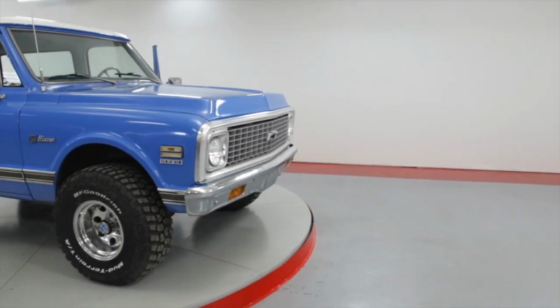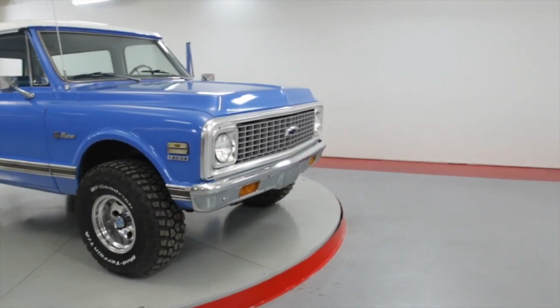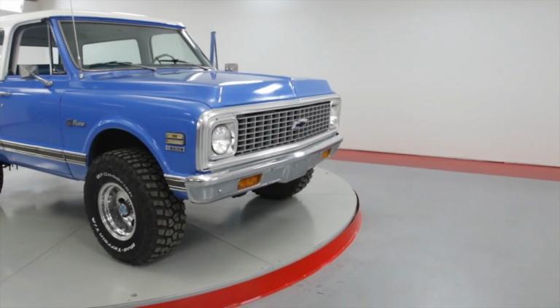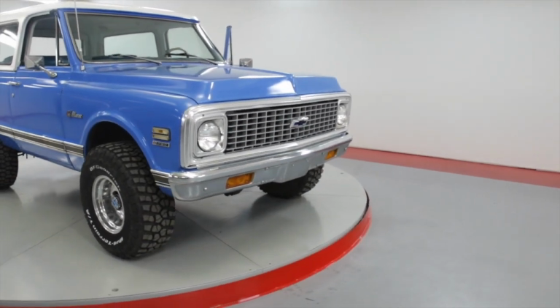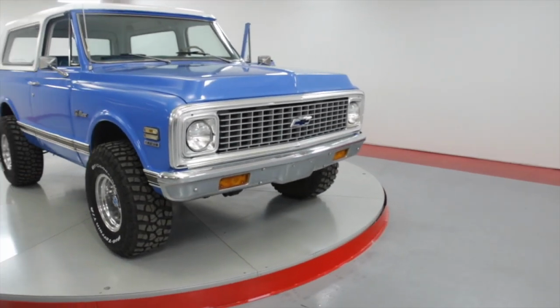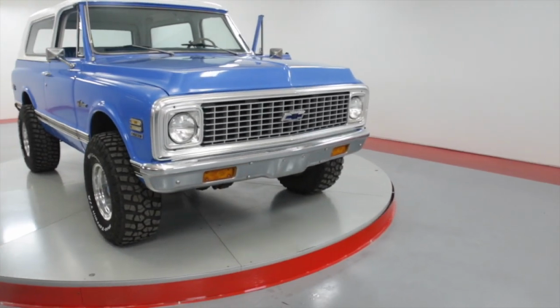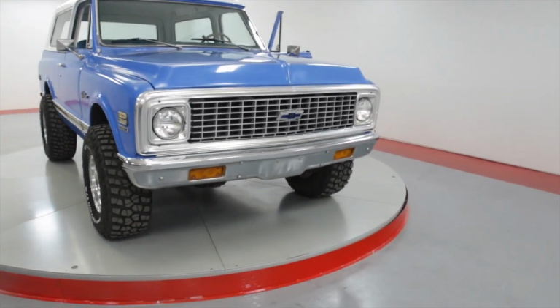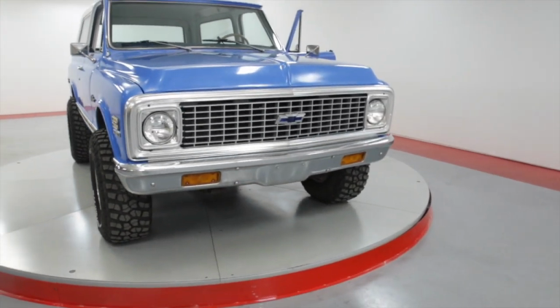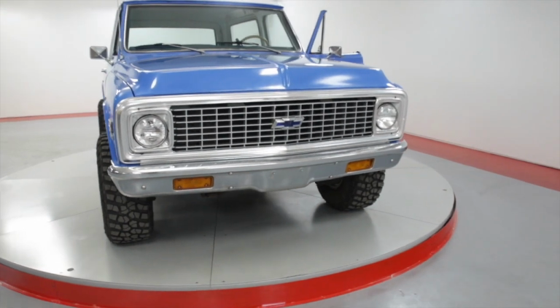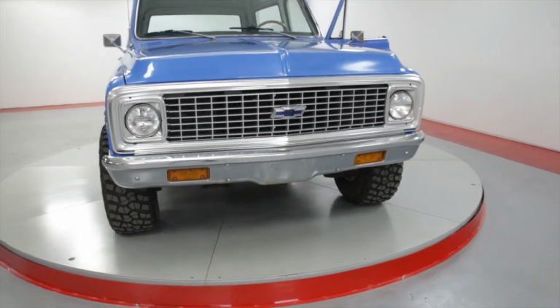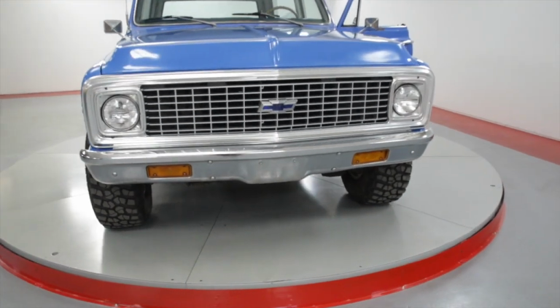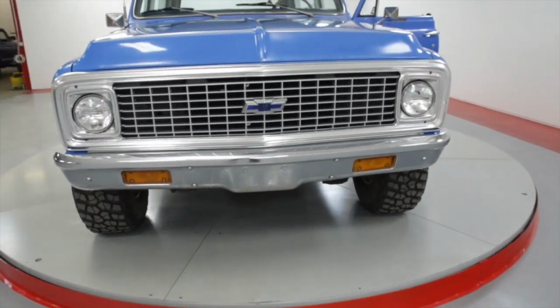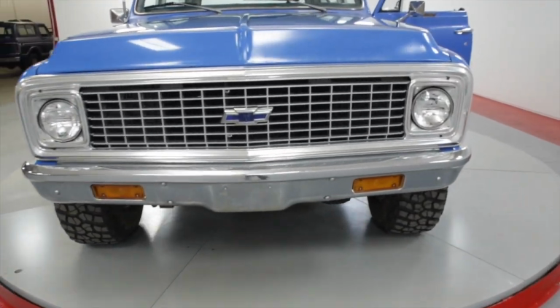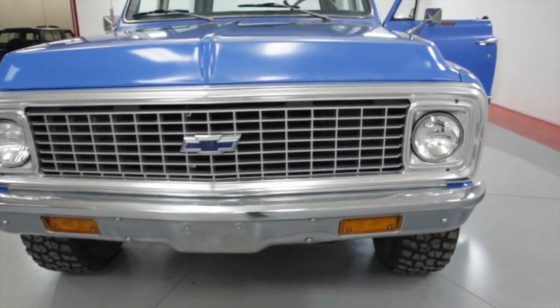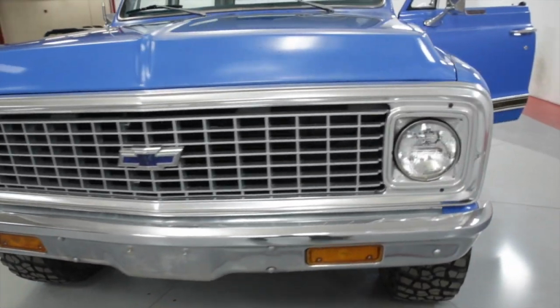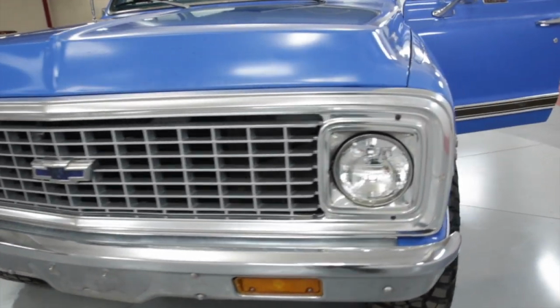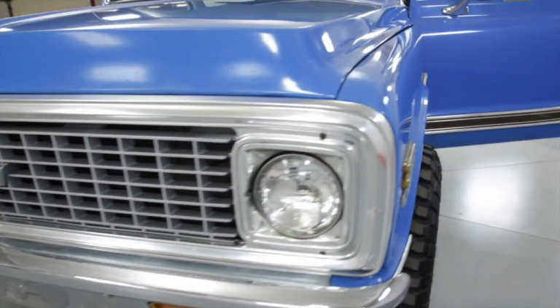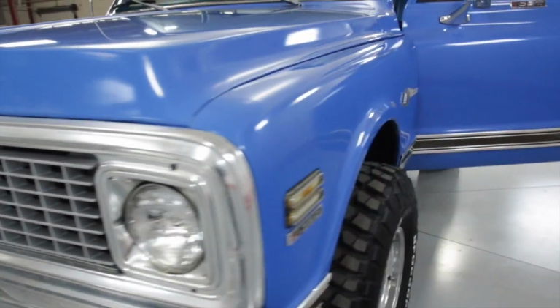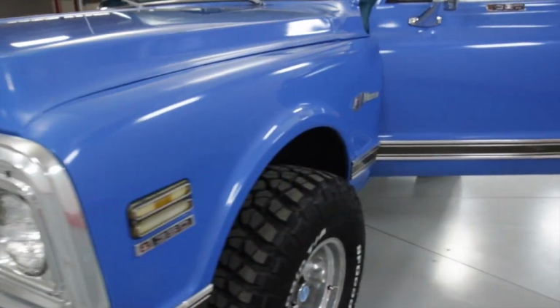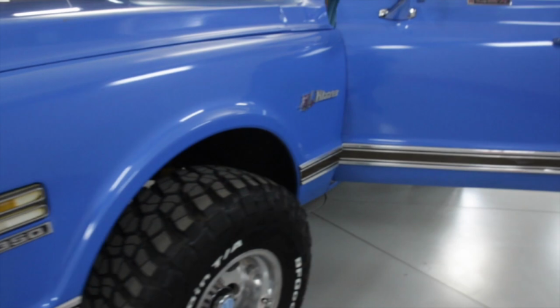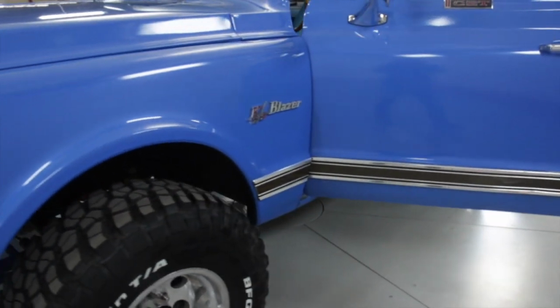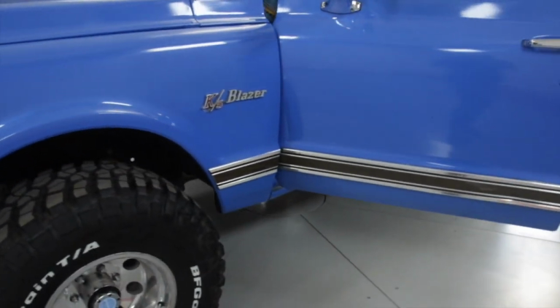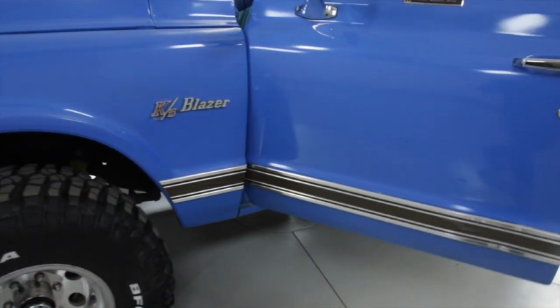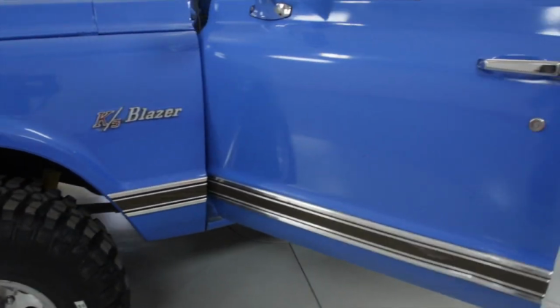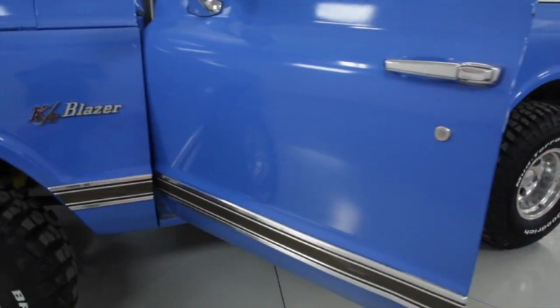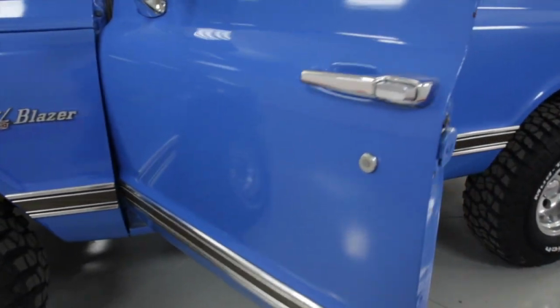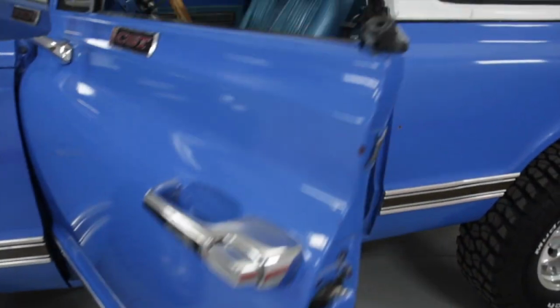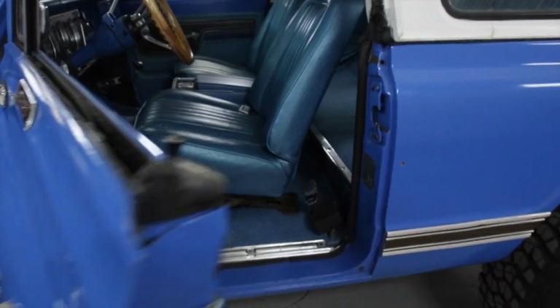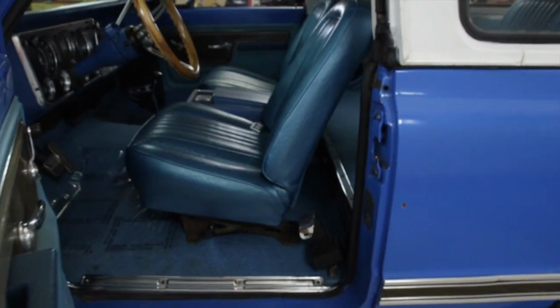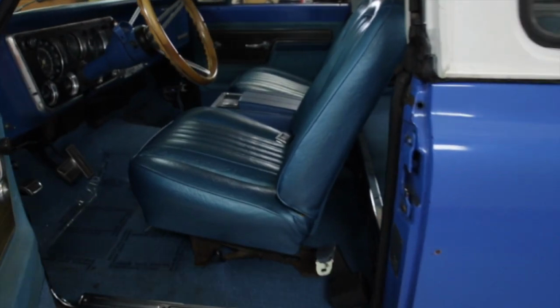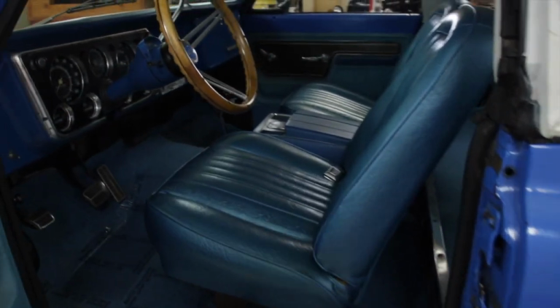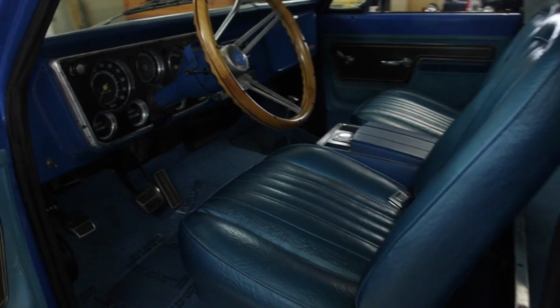If you're a collector and you want to buy a show car and take it to local shows, we also have that. Worldwide Vintage Autos is one of the largest collector and vintage car dealerships in the country. We have 60,000 square feet of inventory.